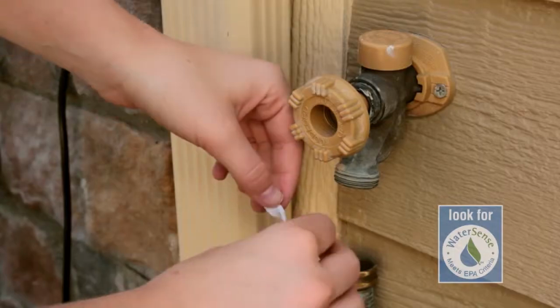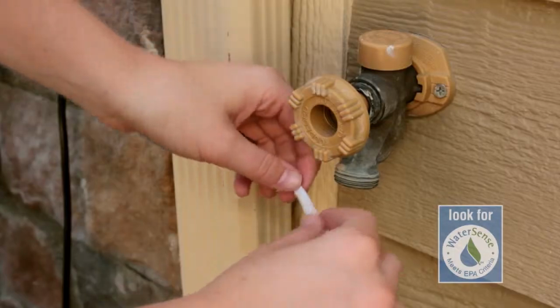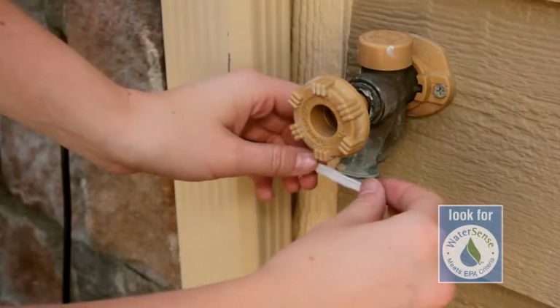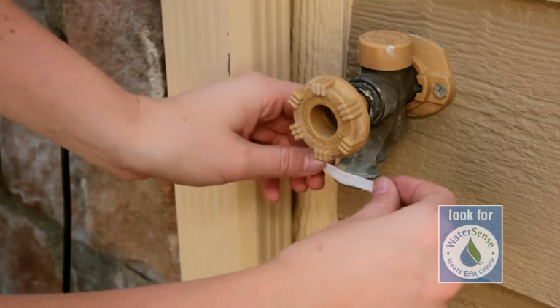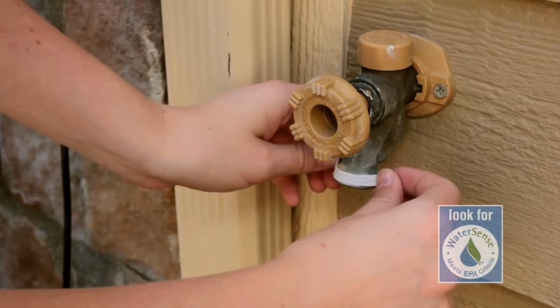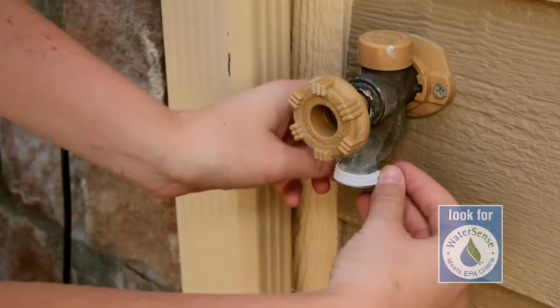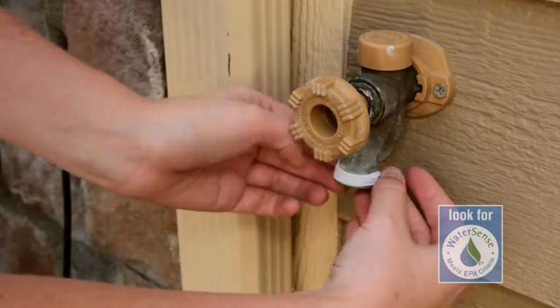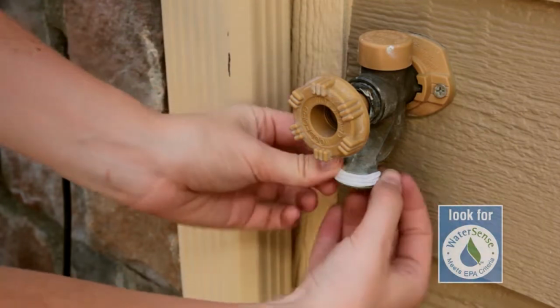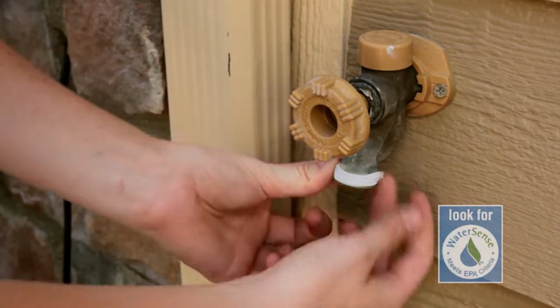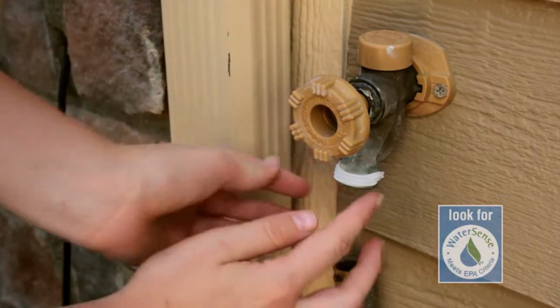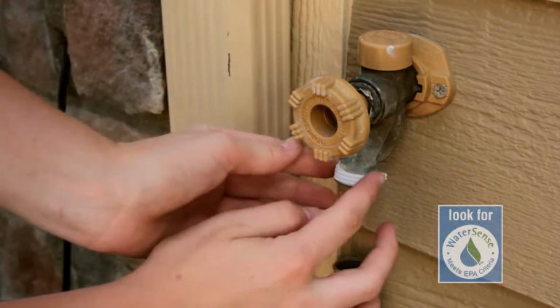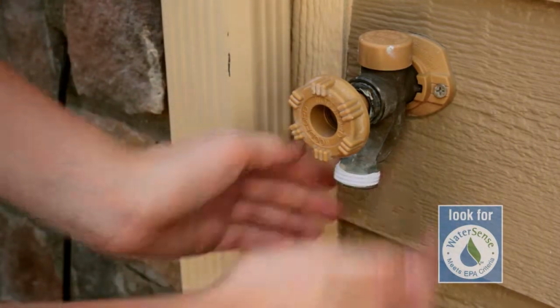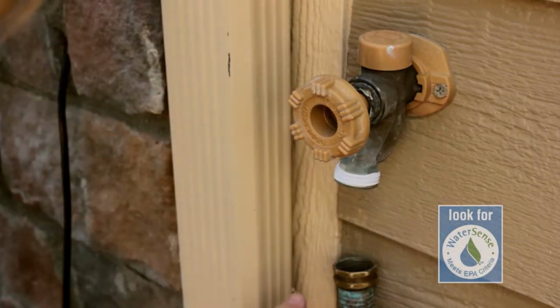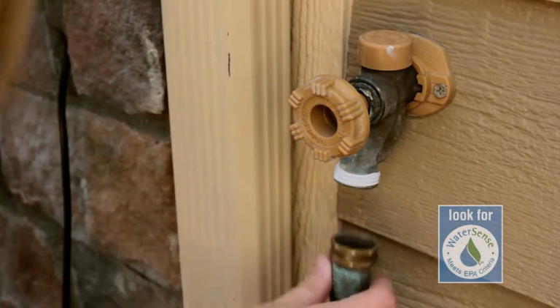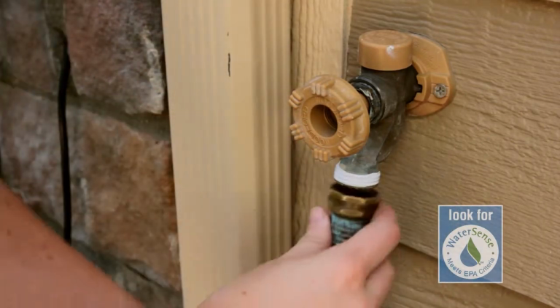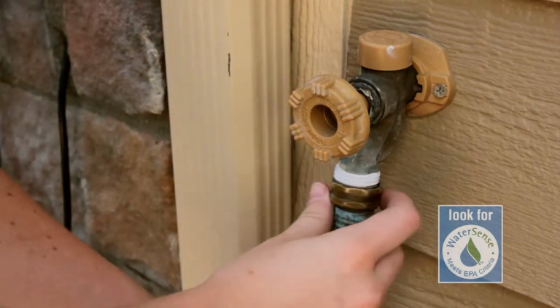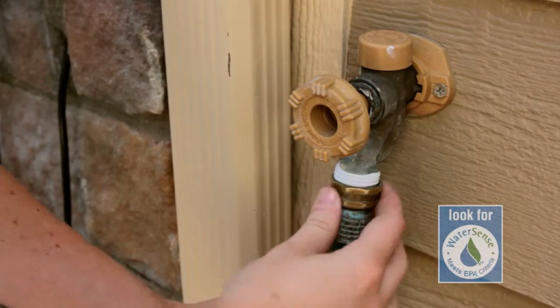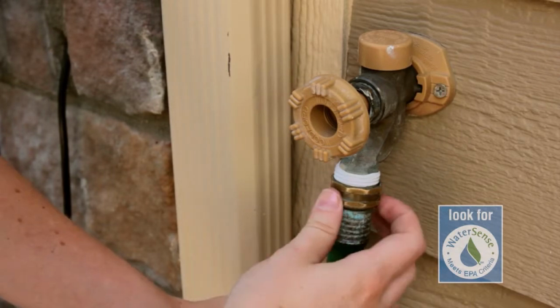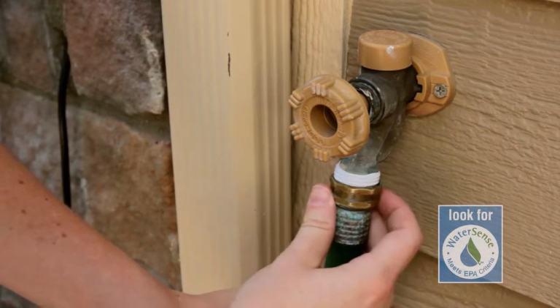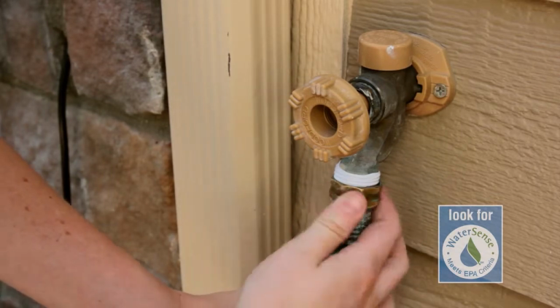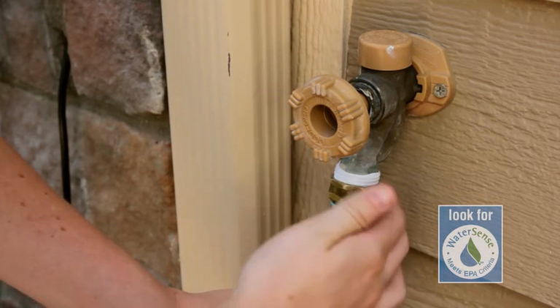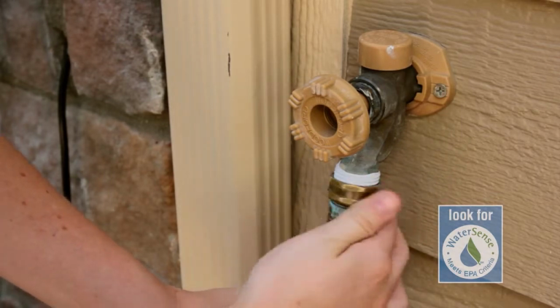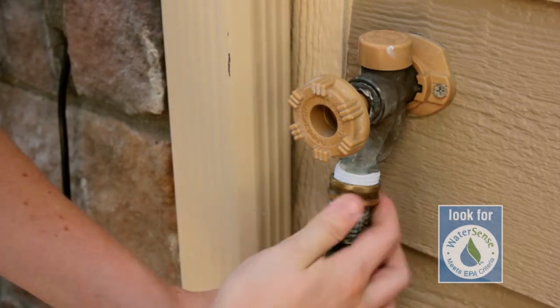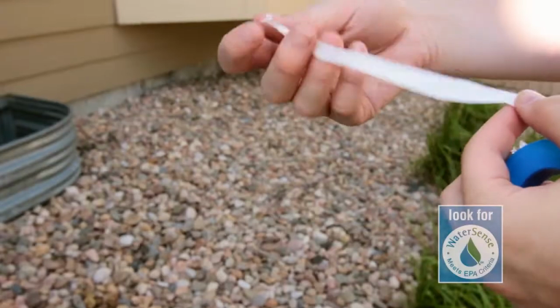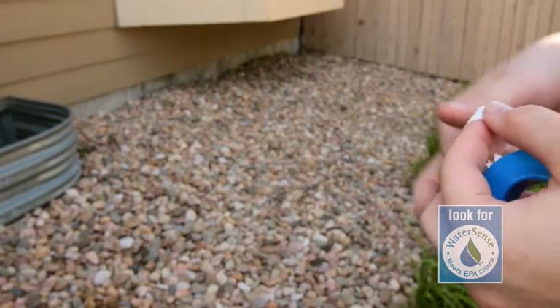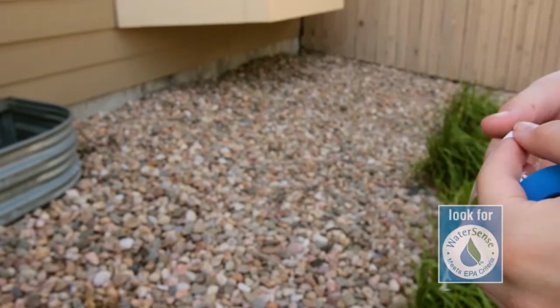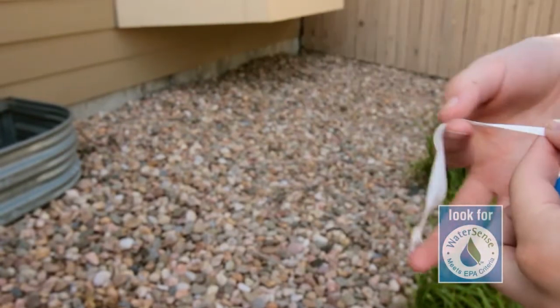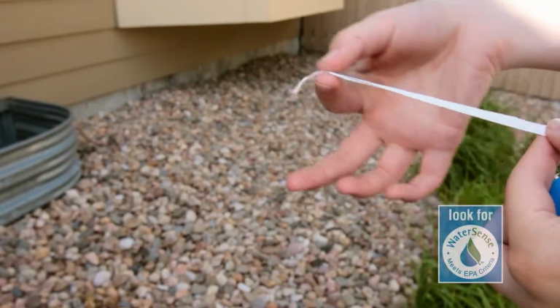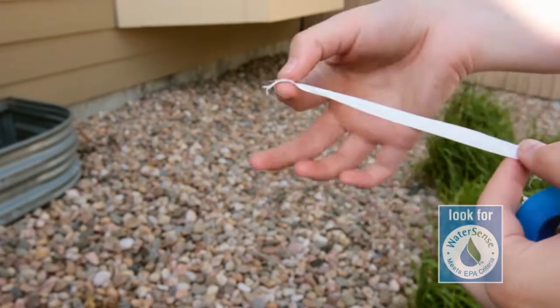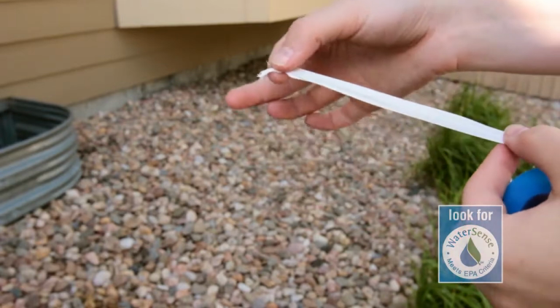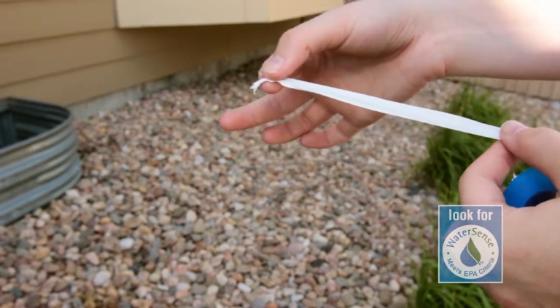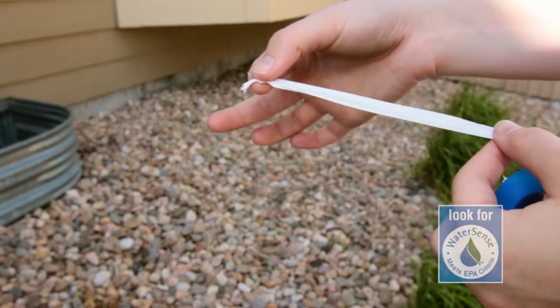Check your garden hose for leaks at its connection to the spigot. If it leaks while you run your hose, replace the nylon or rubber hose washer and ensure a tight connection to the spigot using pipe tape and a wrench.